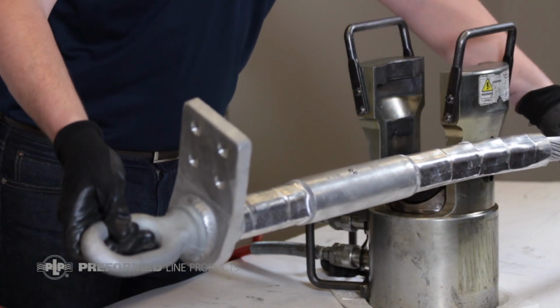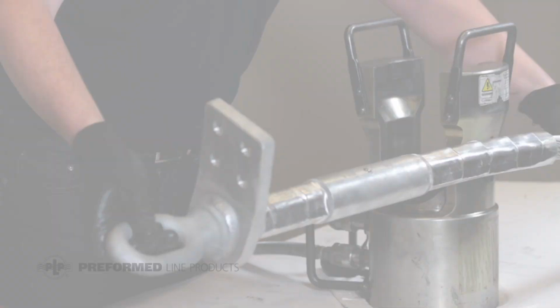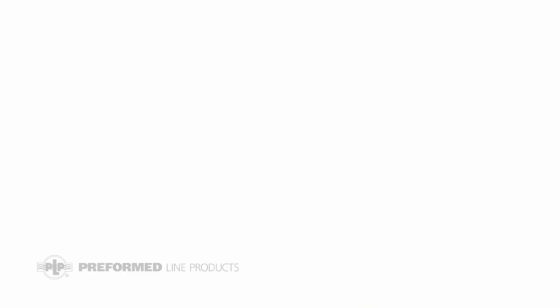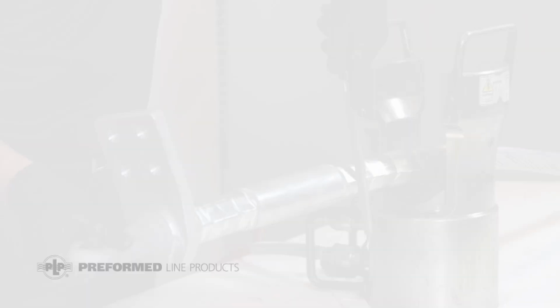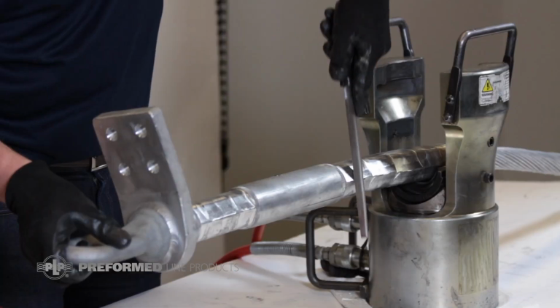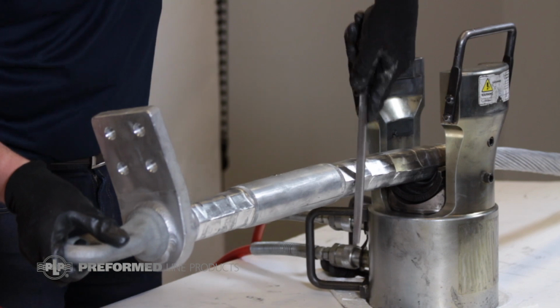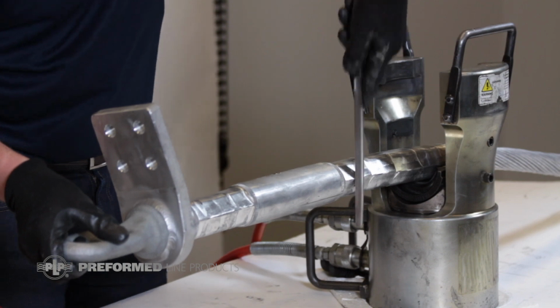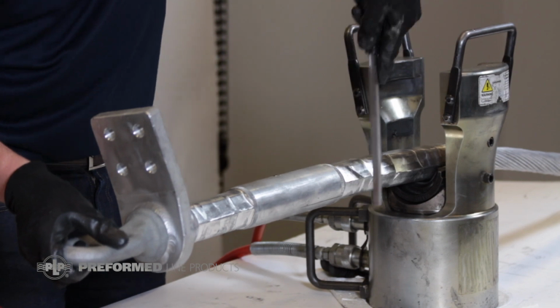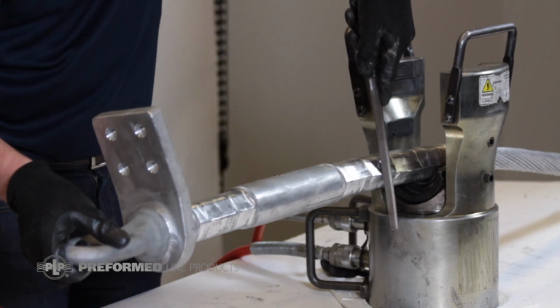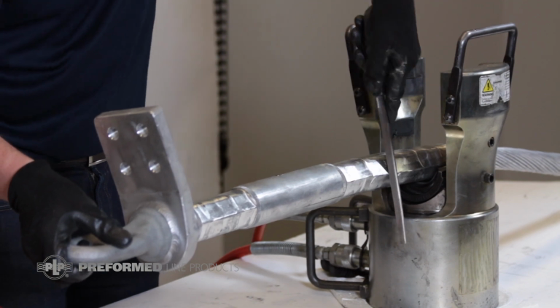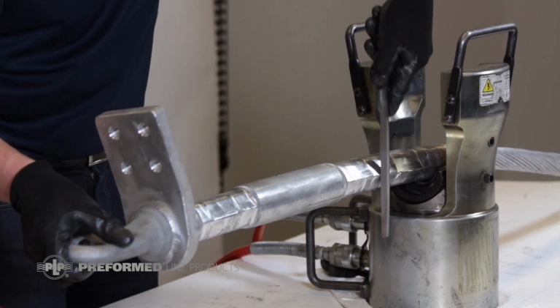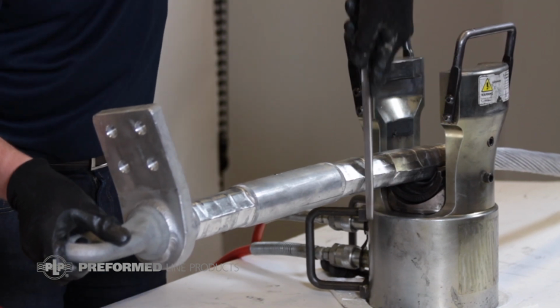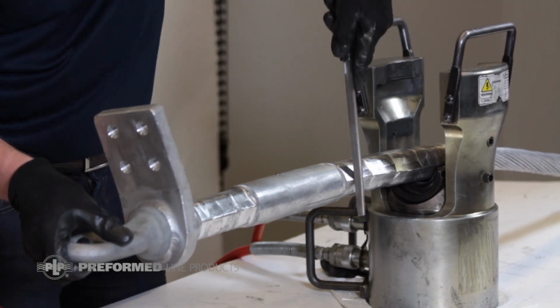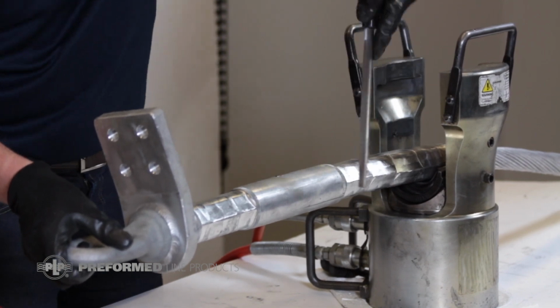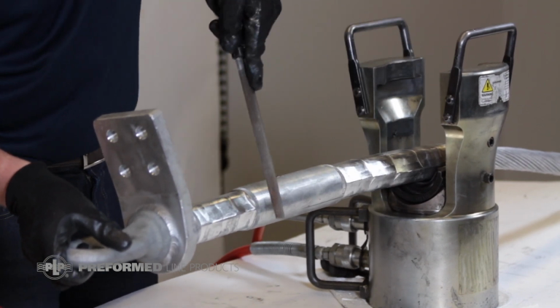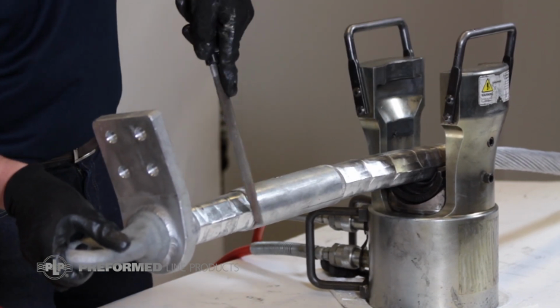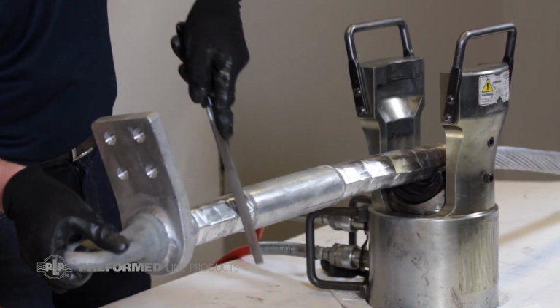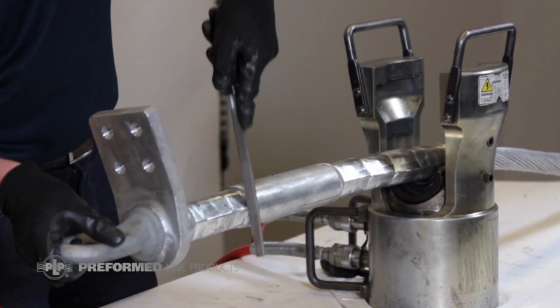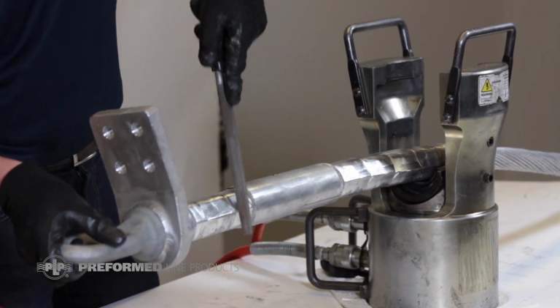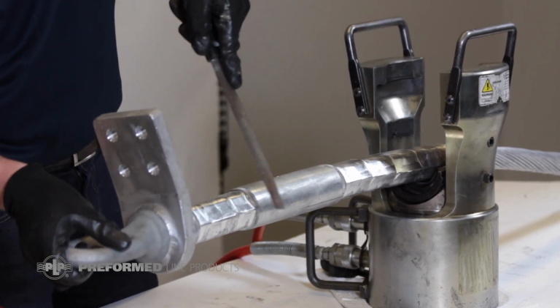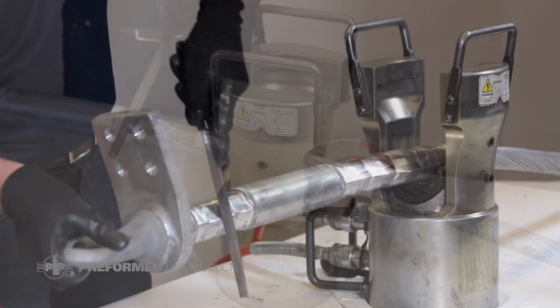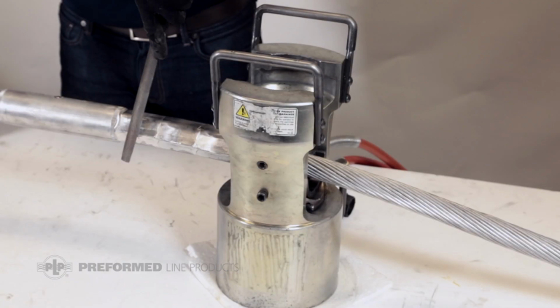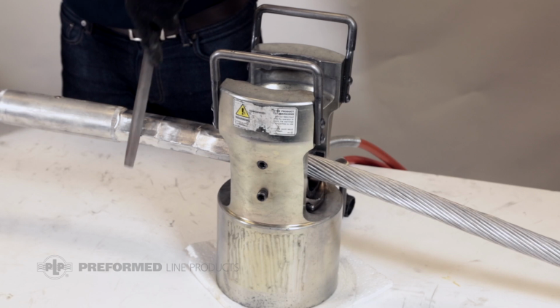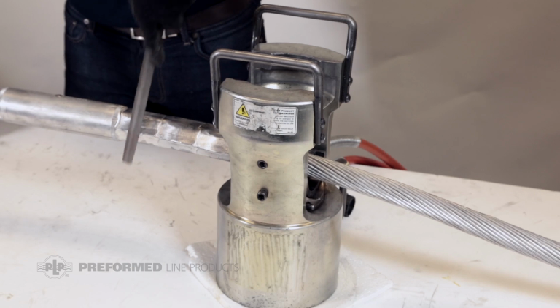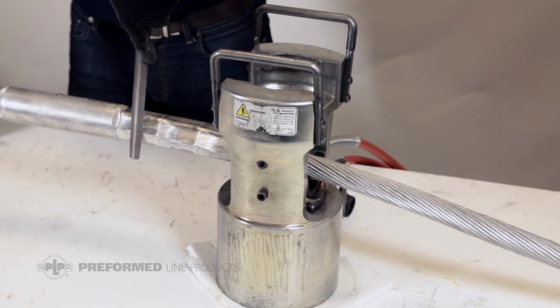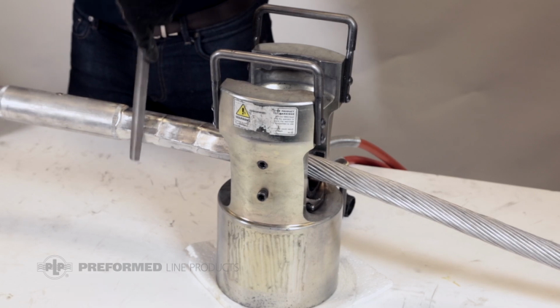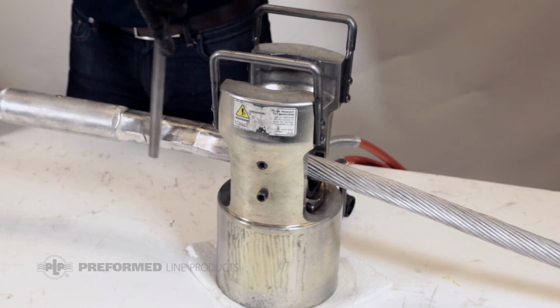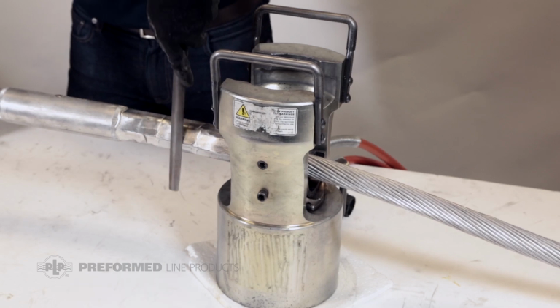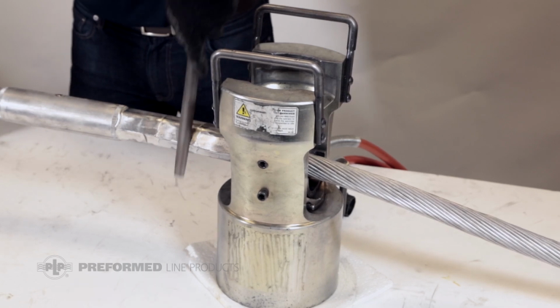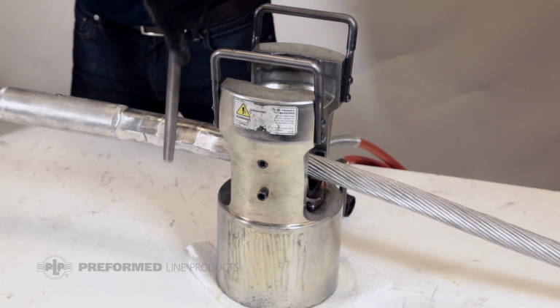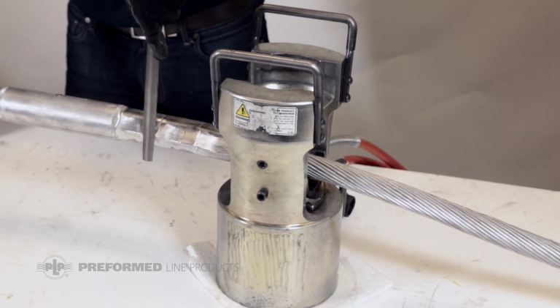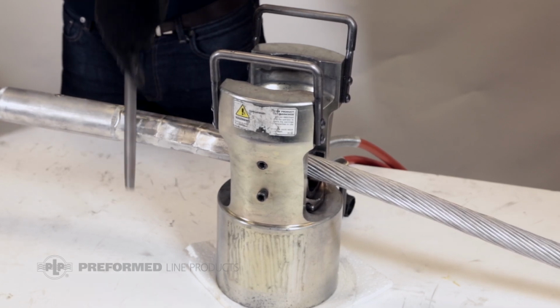Clean off any excess tape or inhibitor. Any flash left on the aluminum tube after compression should be removed with pliers, and sharp edges should be filed to a smooth finish.